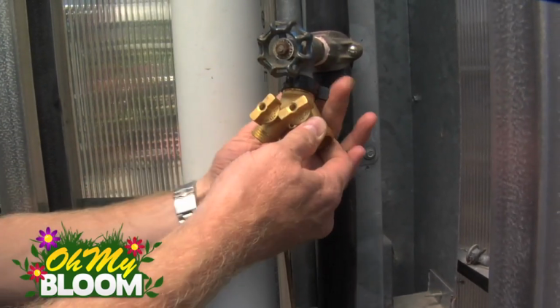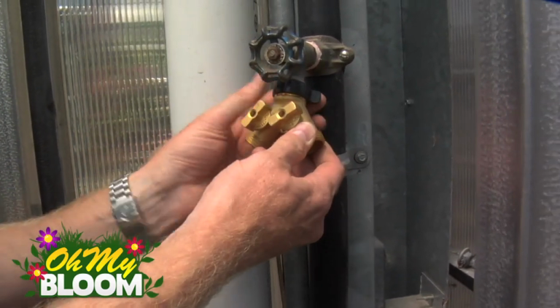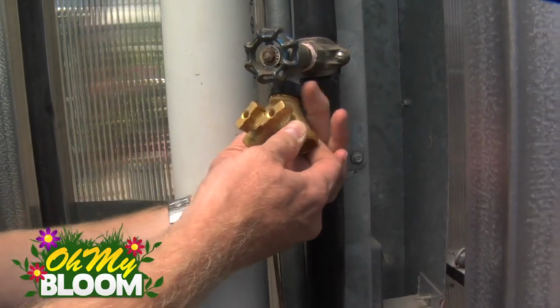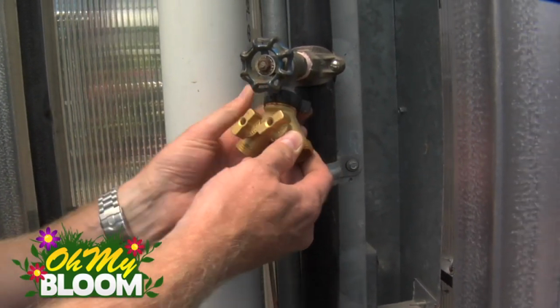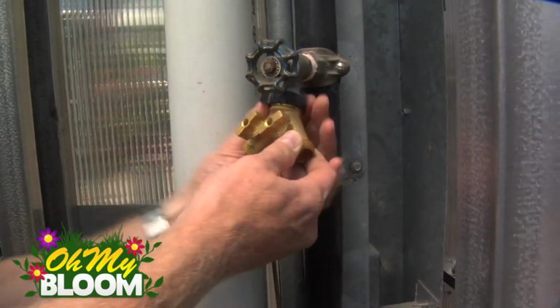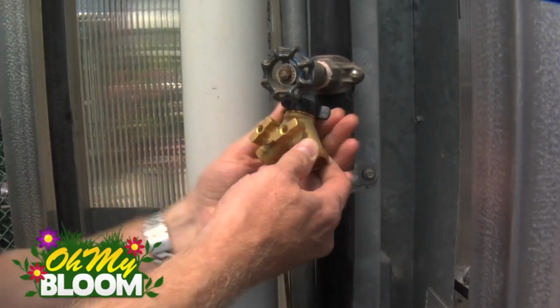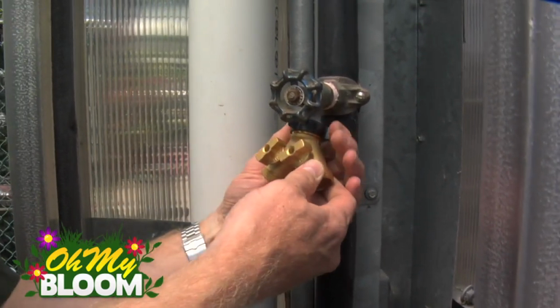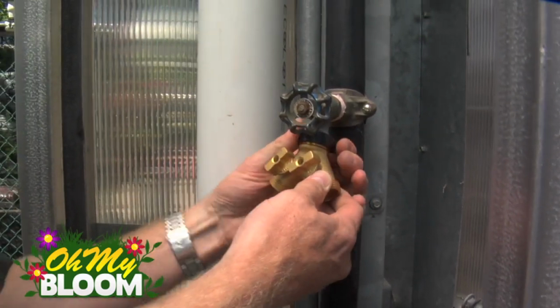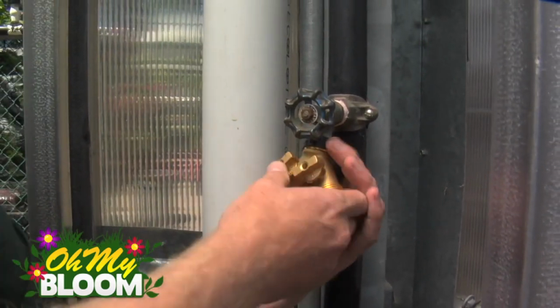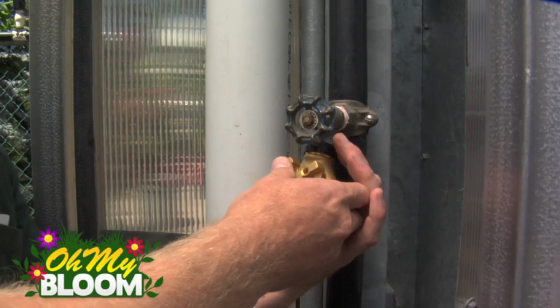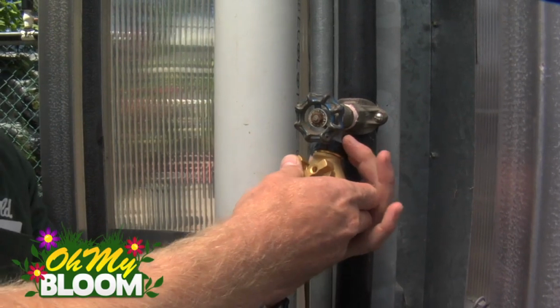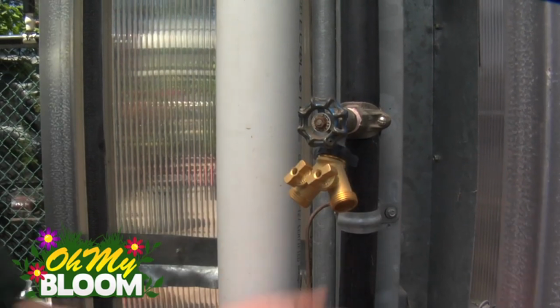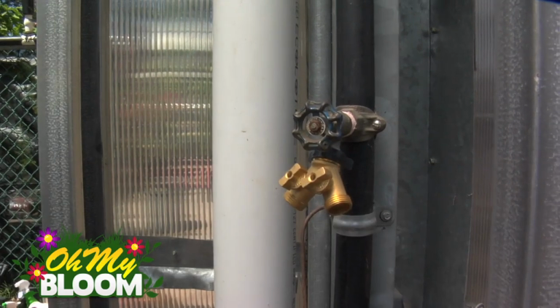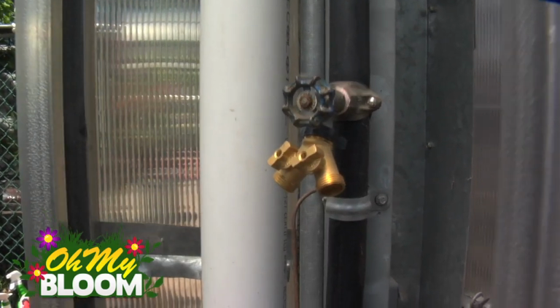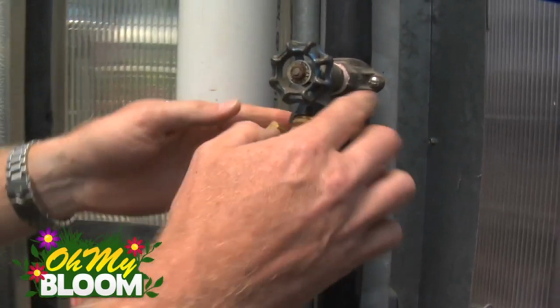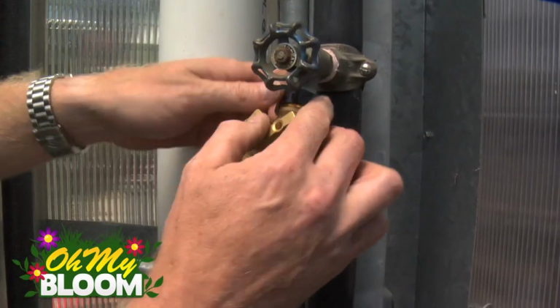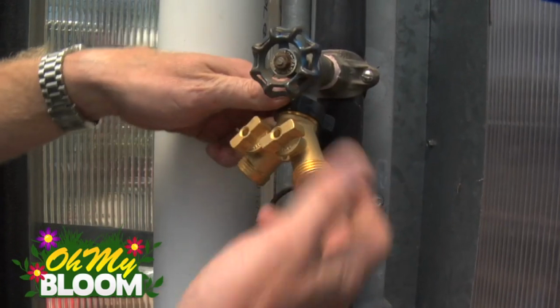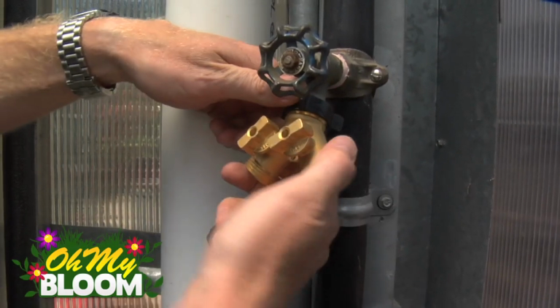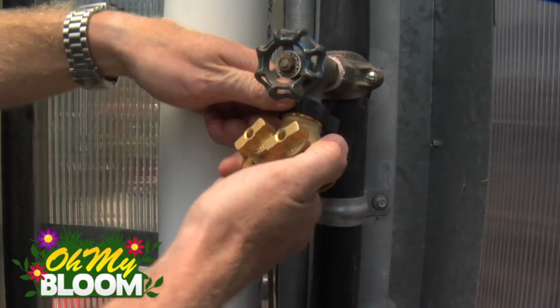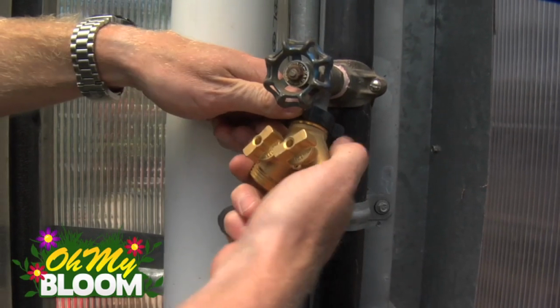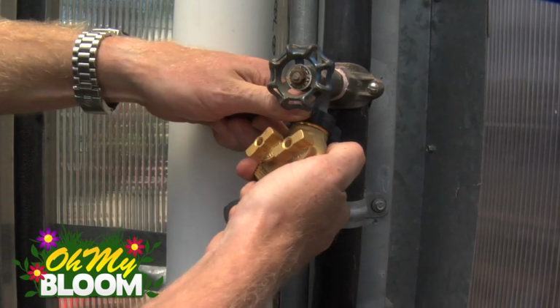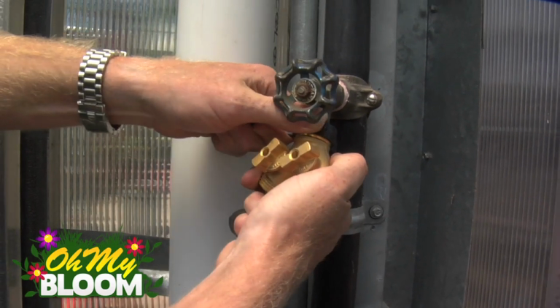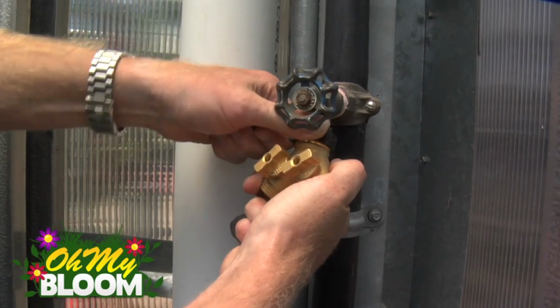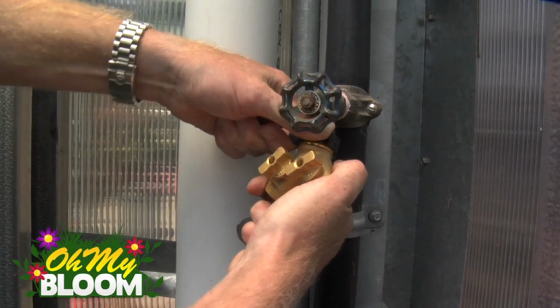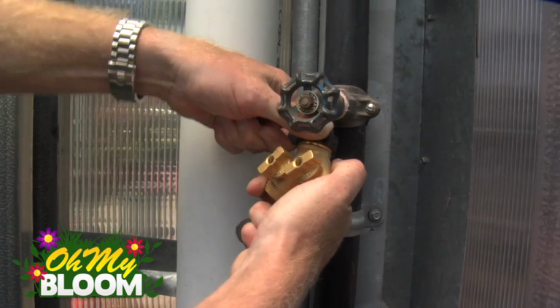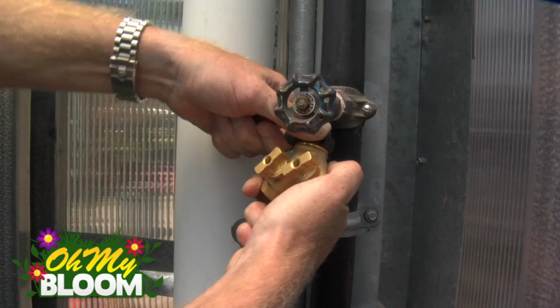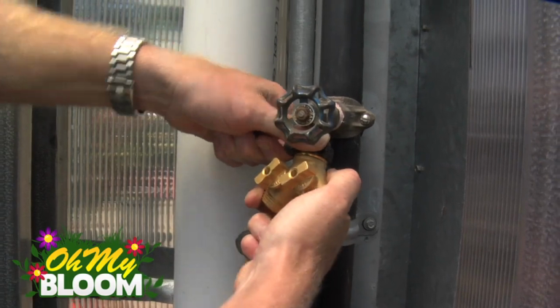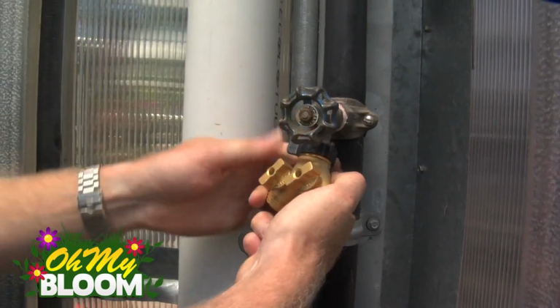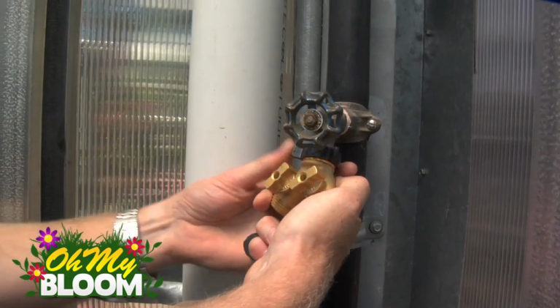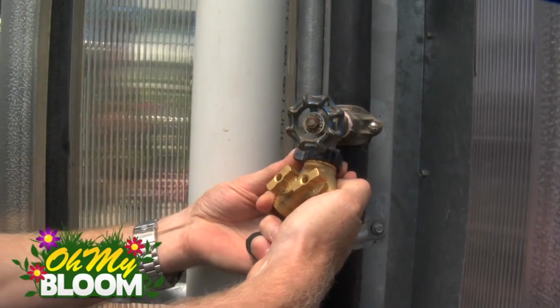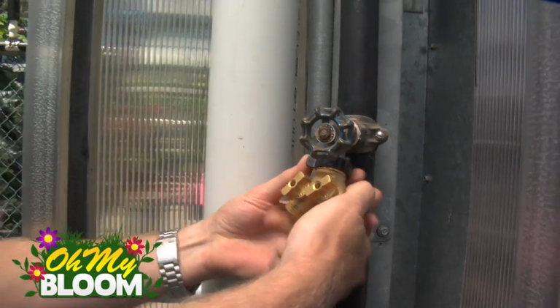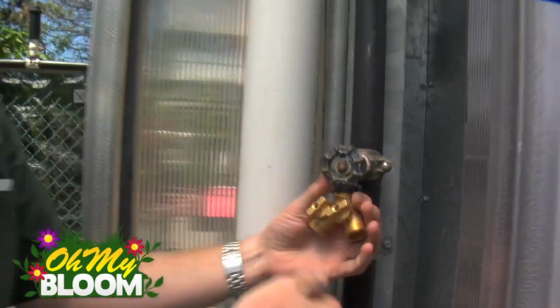Oh, so it turns — I was concerned about mine being close to the wall and having to turn the whole unit. The coupler just turns so you can hold this straight. Okay, it's hand tight. You shouldn't have to over-tighten it.